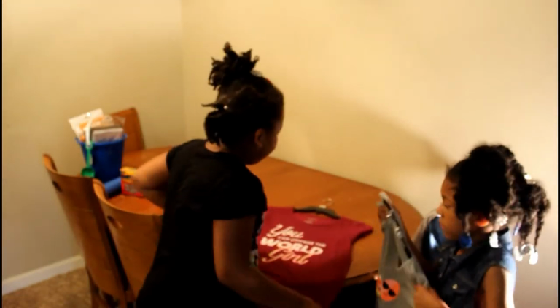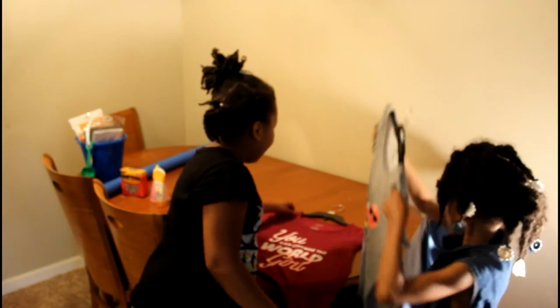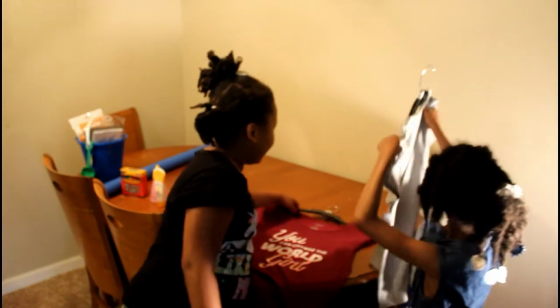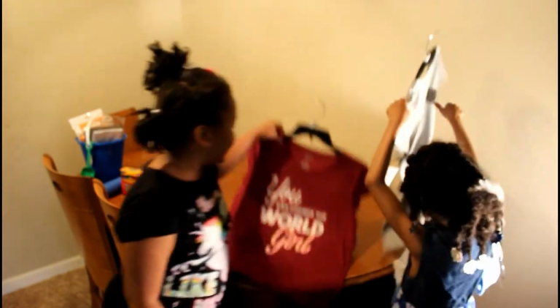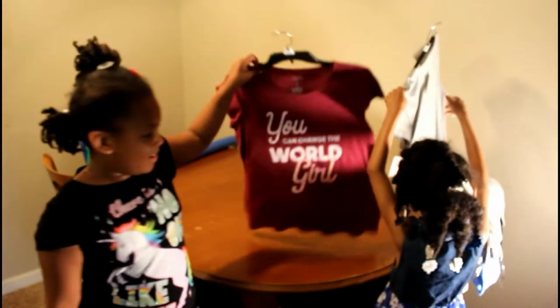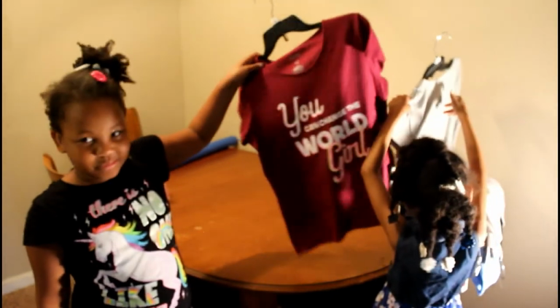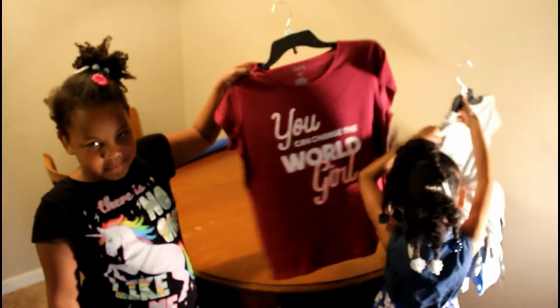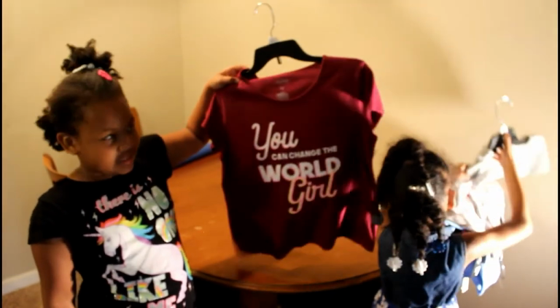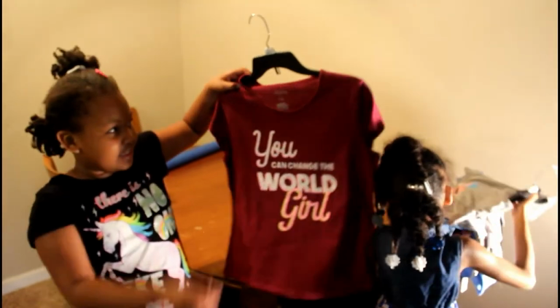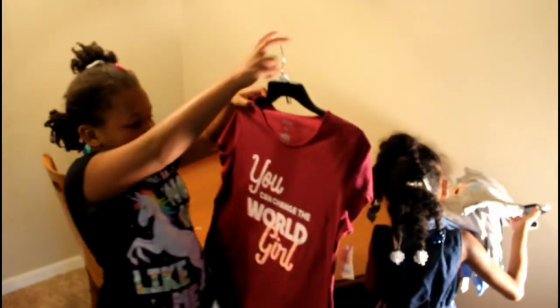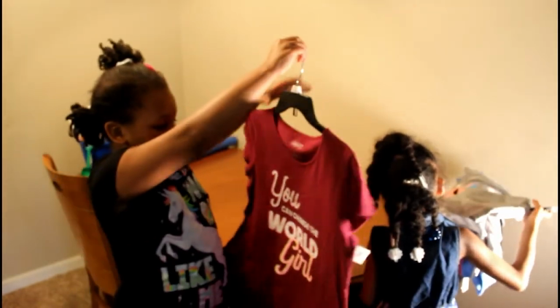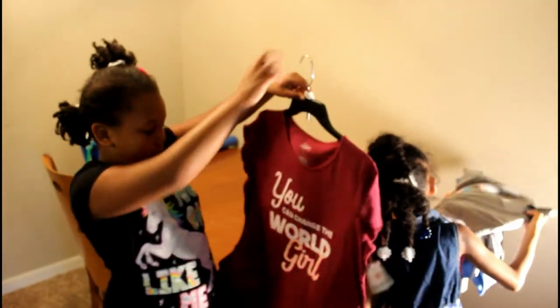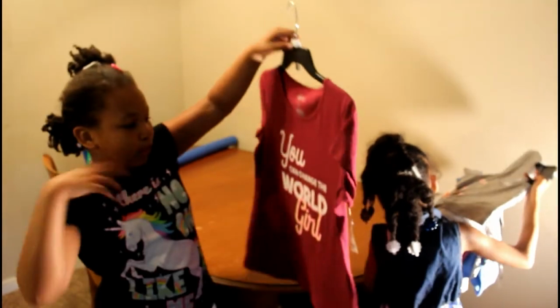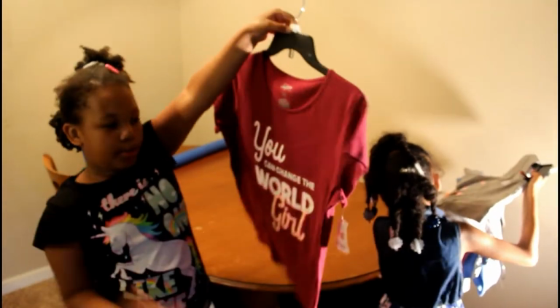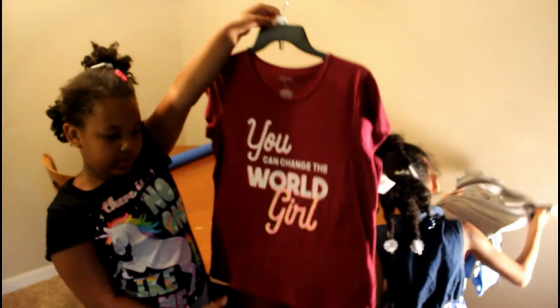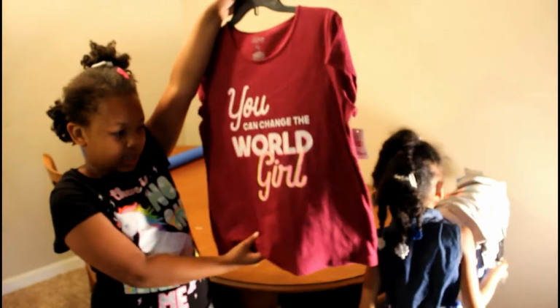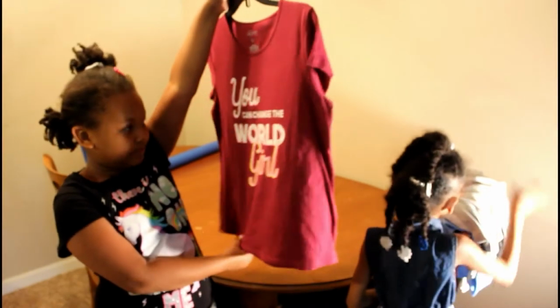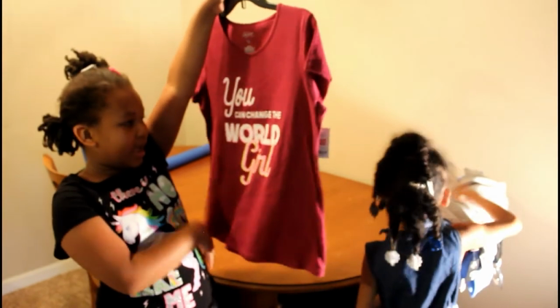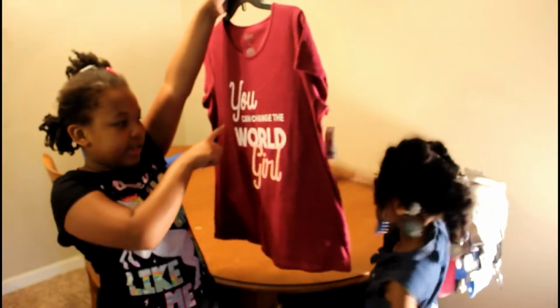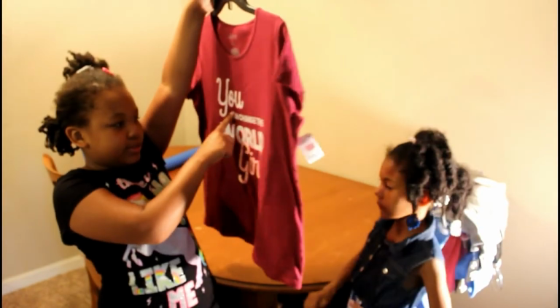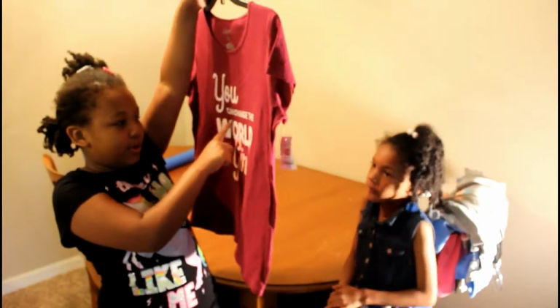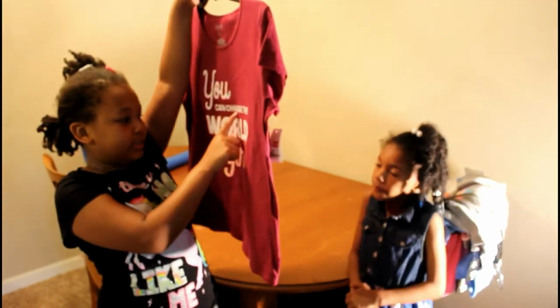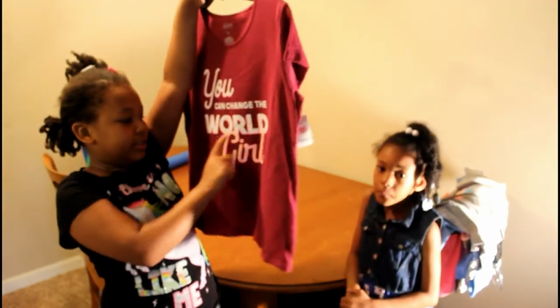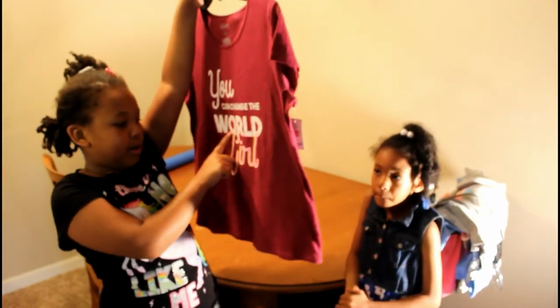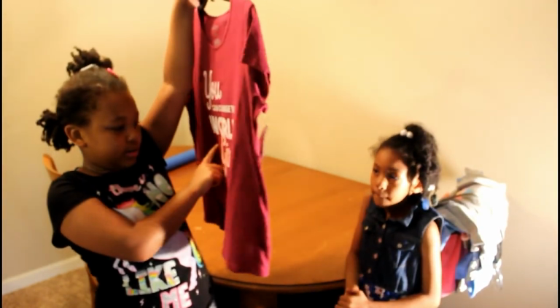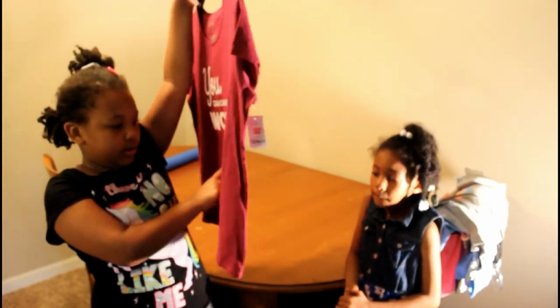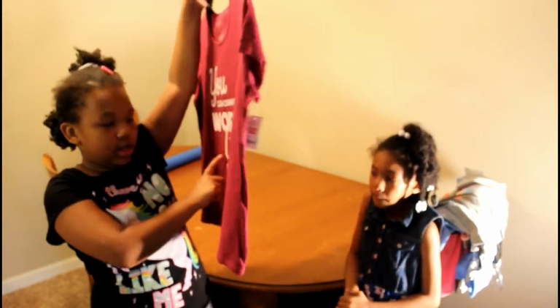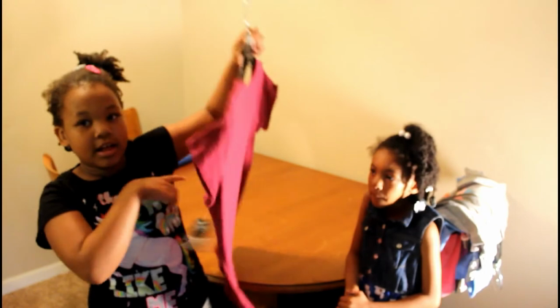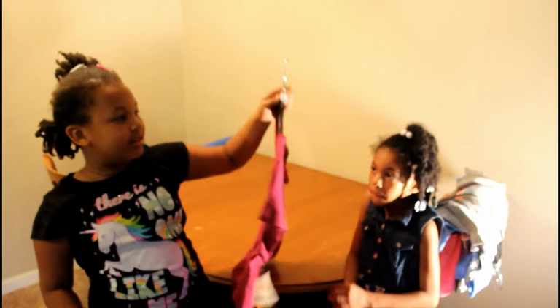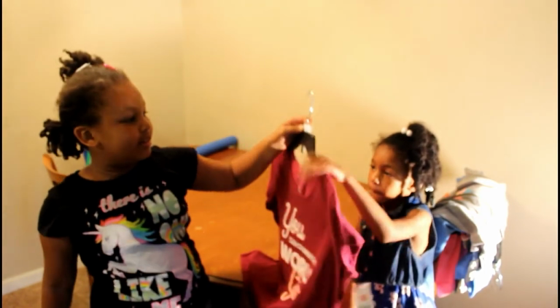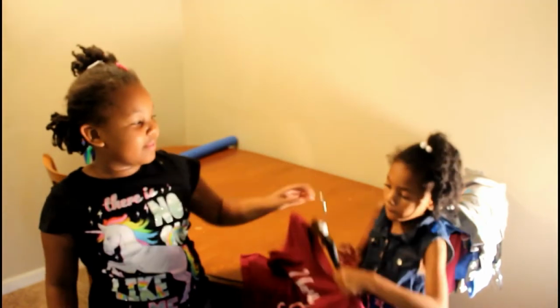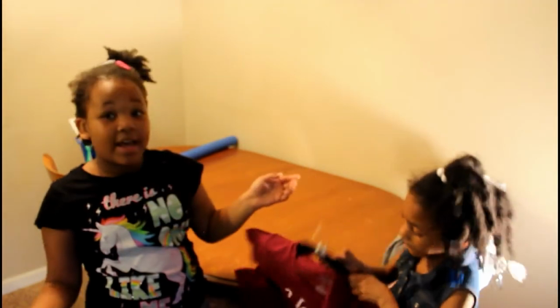And the last thing we got from JCPenney's is this little purple shirt. It says 'You Can Change The World, Girl. Show It.'